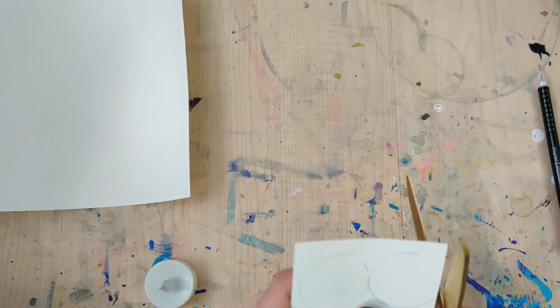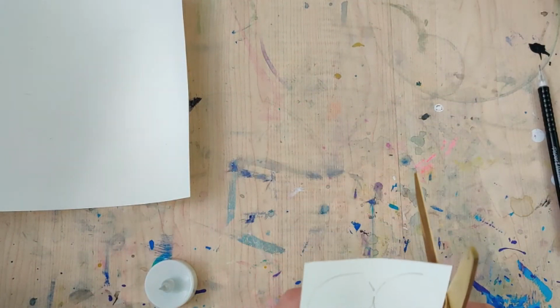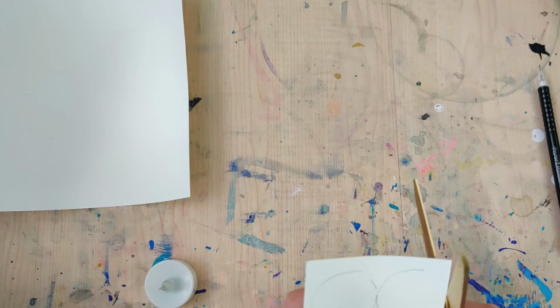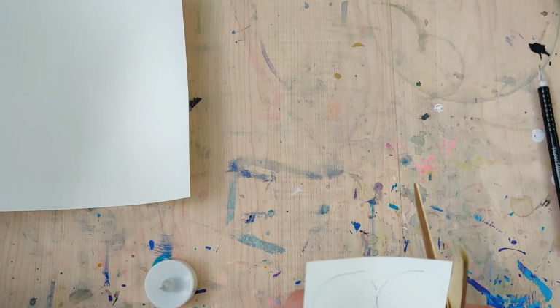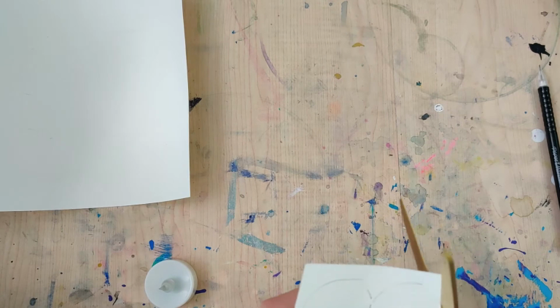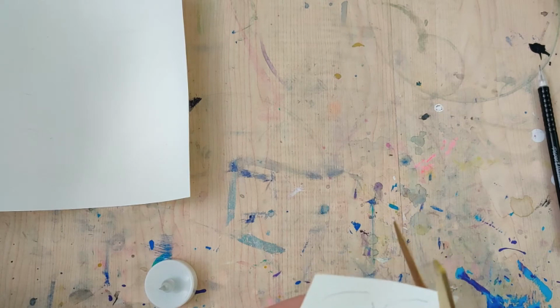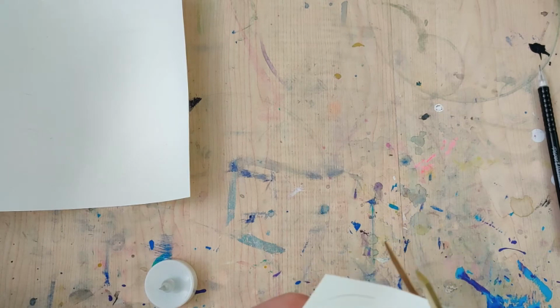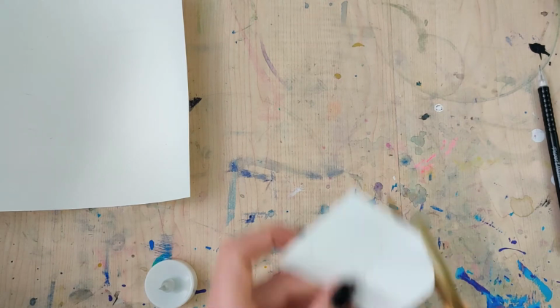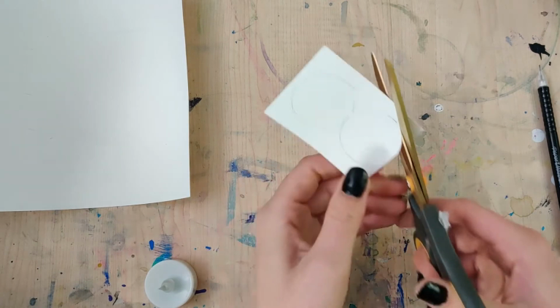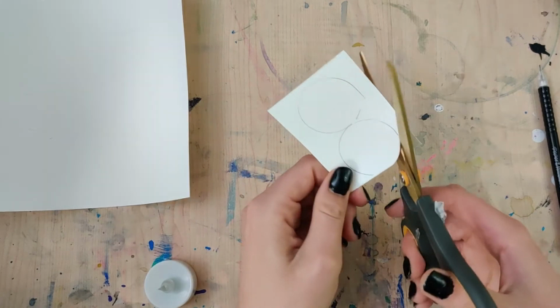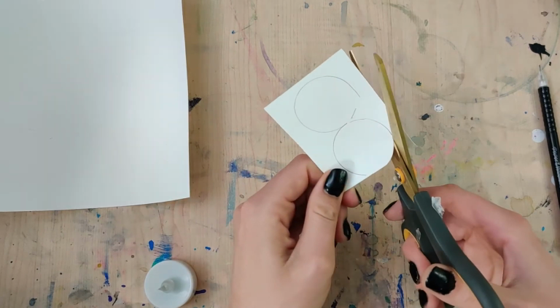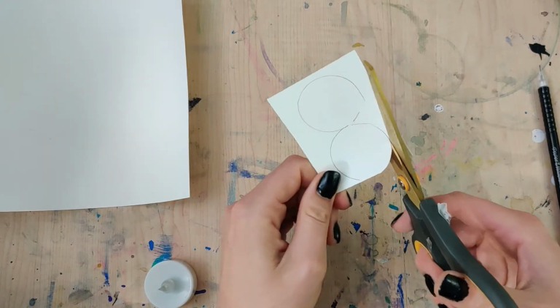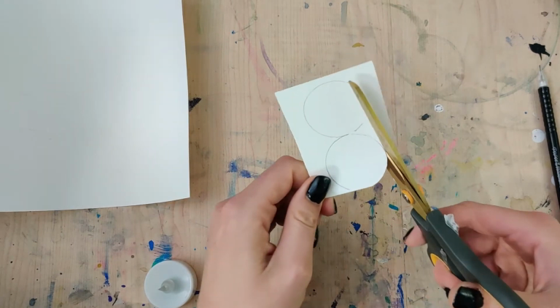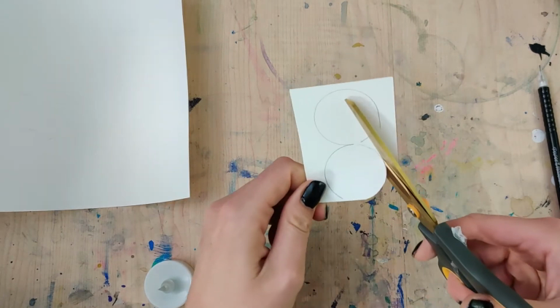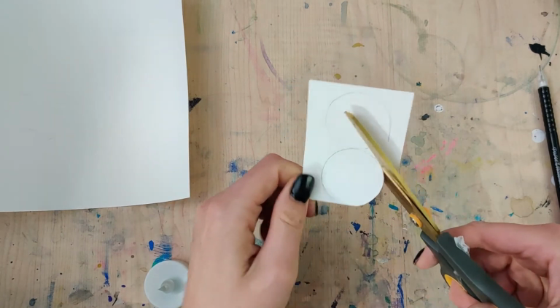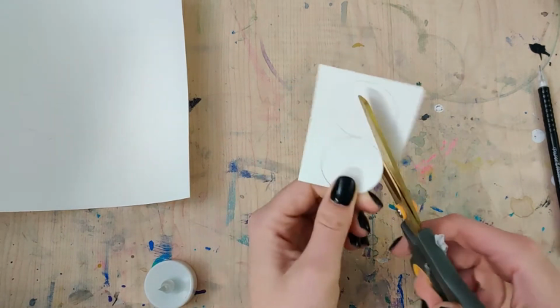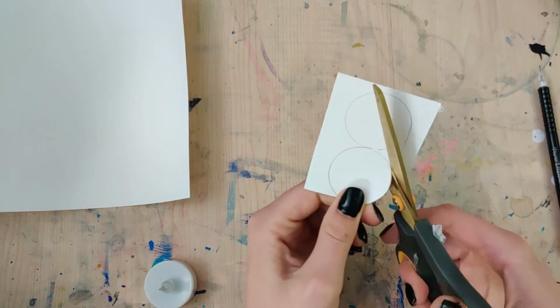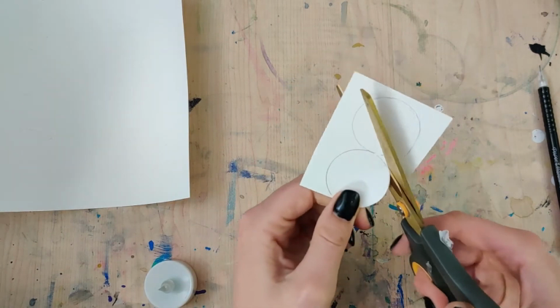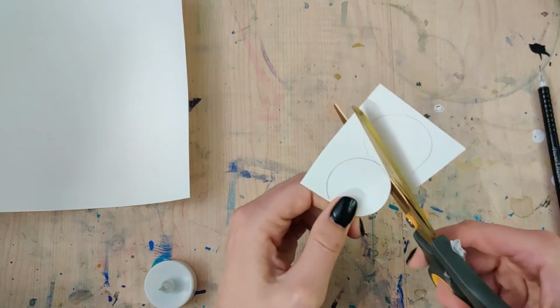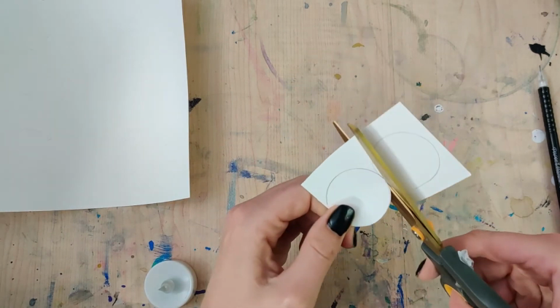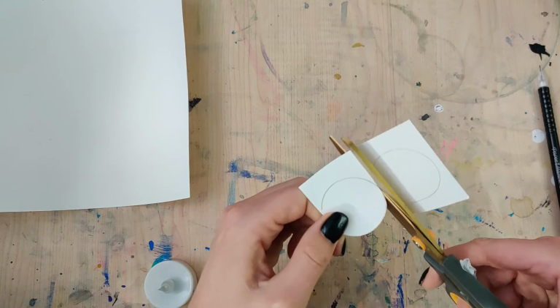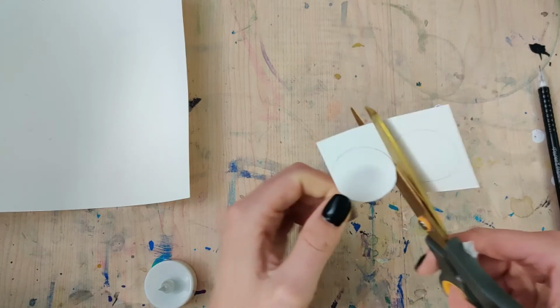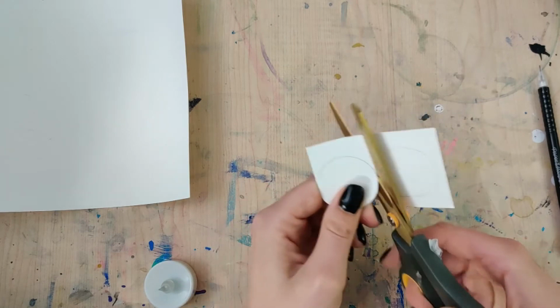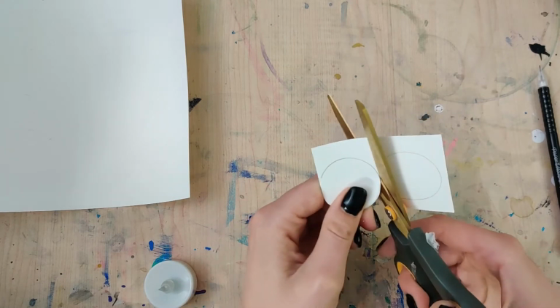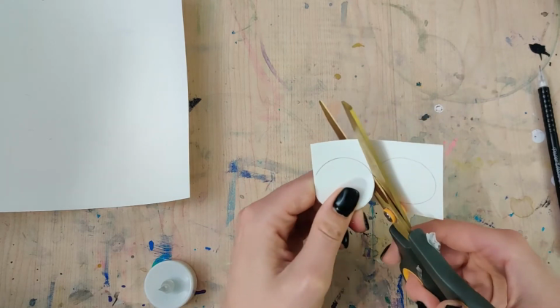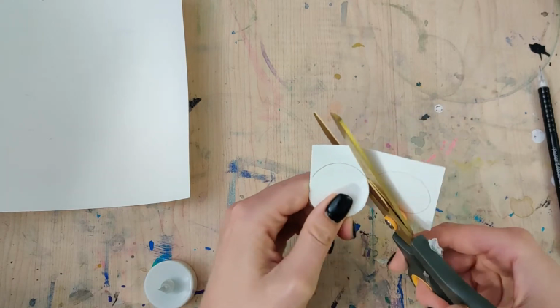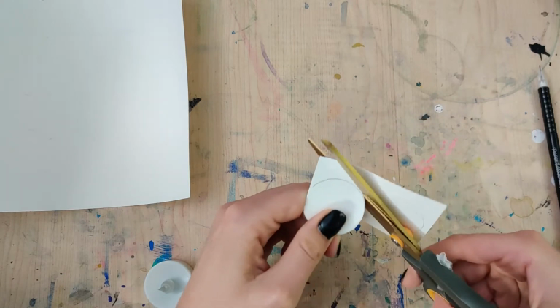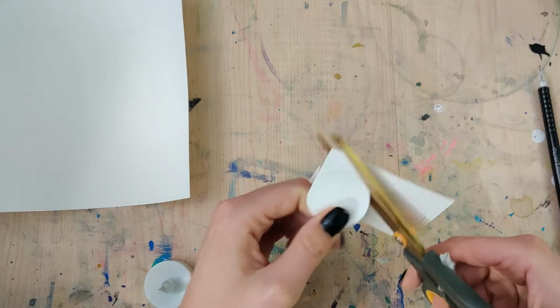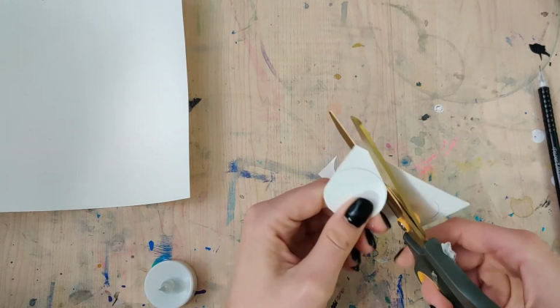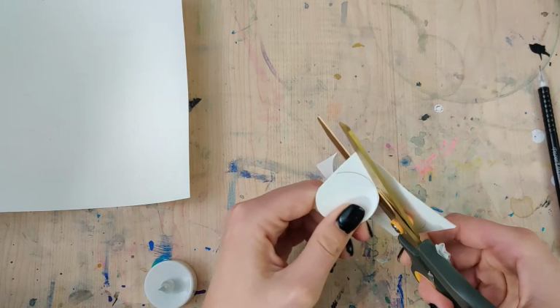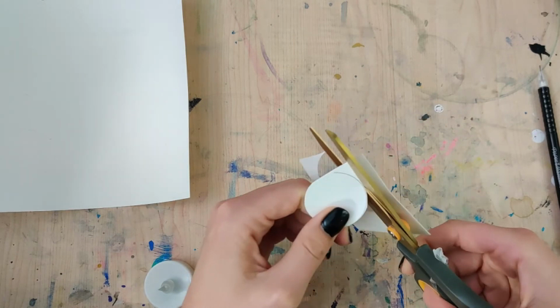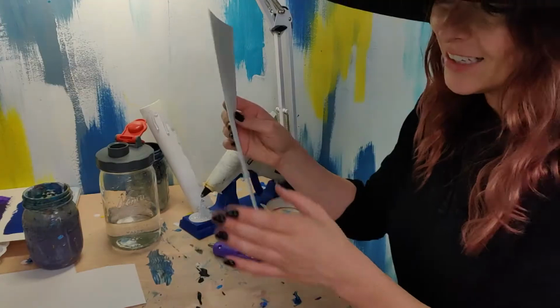We don't want to see into the candle structure. Once you cut out these two circles, neither of them need to be perfect. We're gonna be gluing them in place — one can actually be a little bit larger and it might help you in the long run.